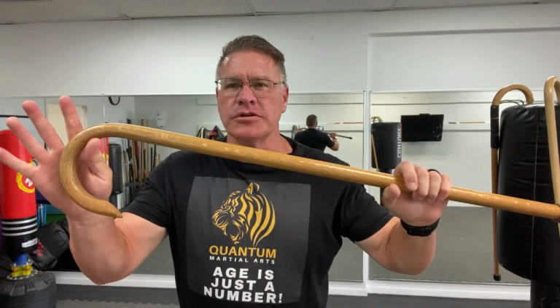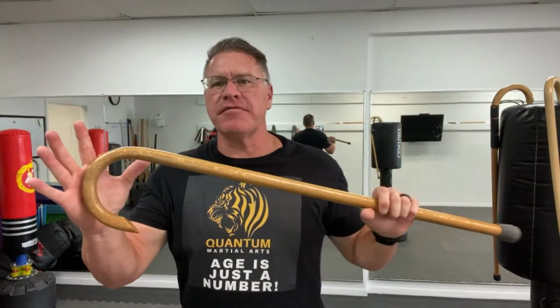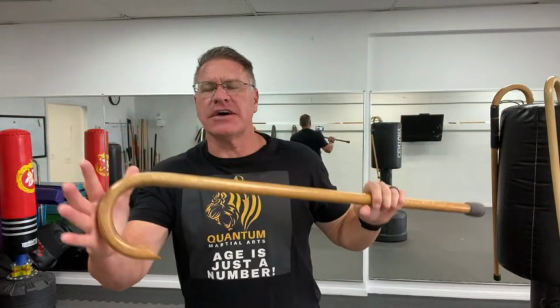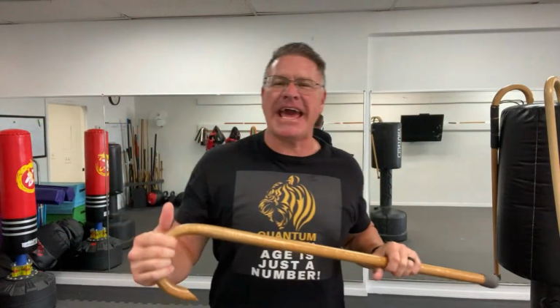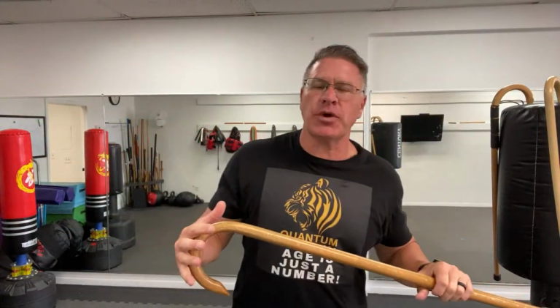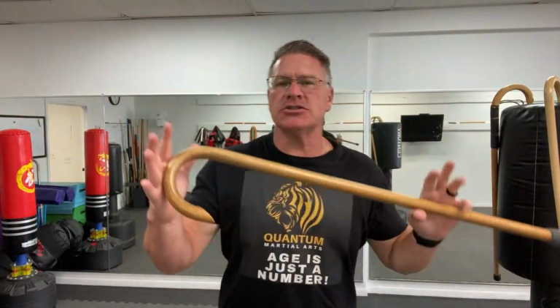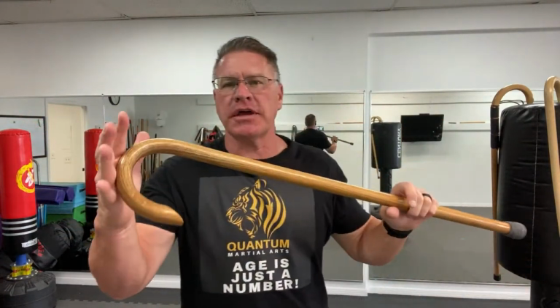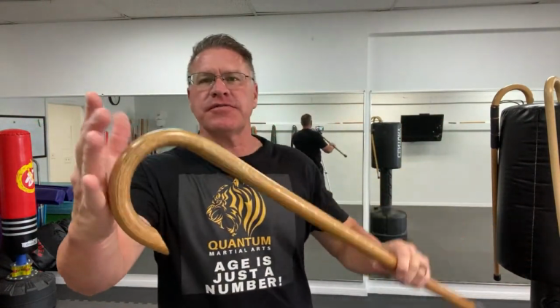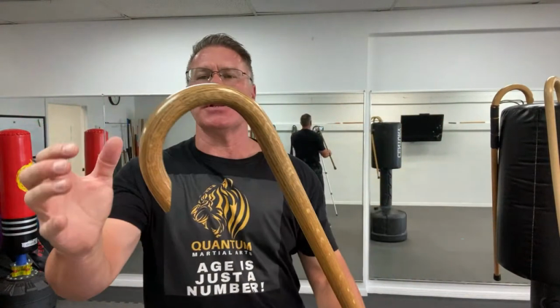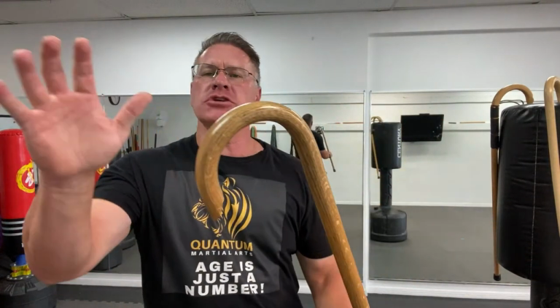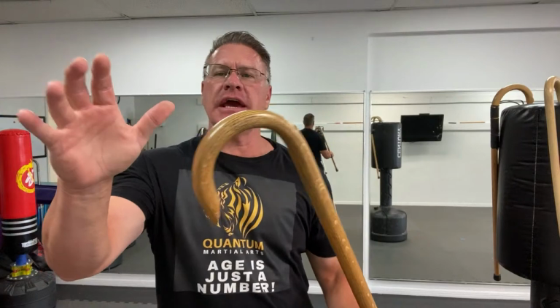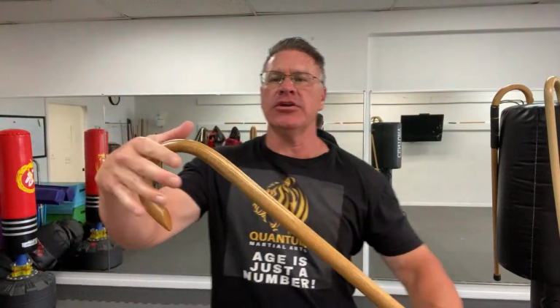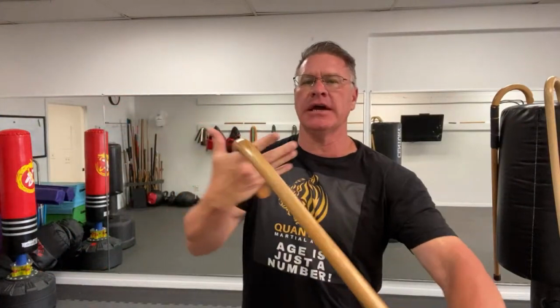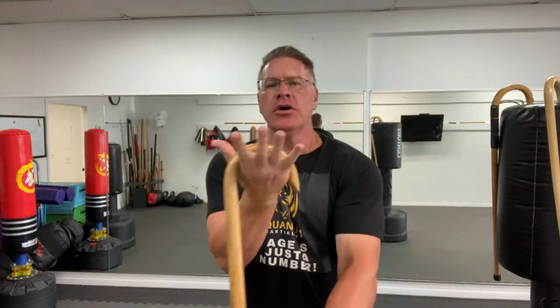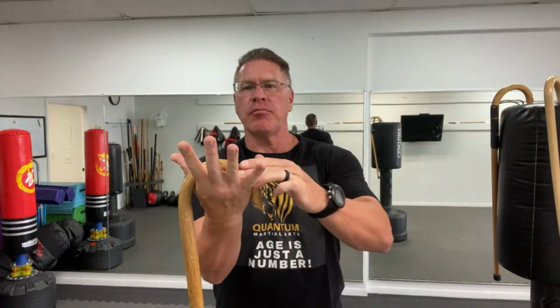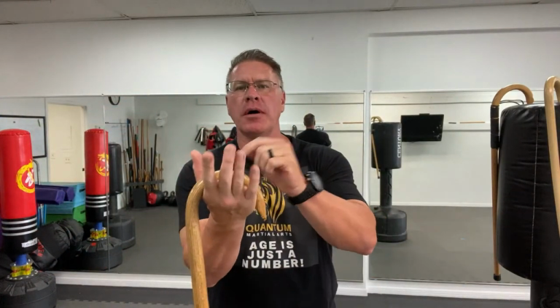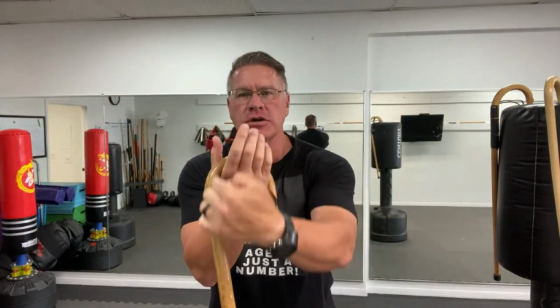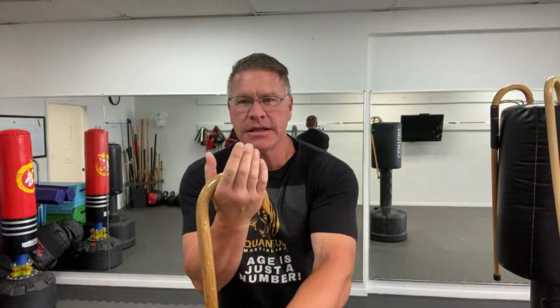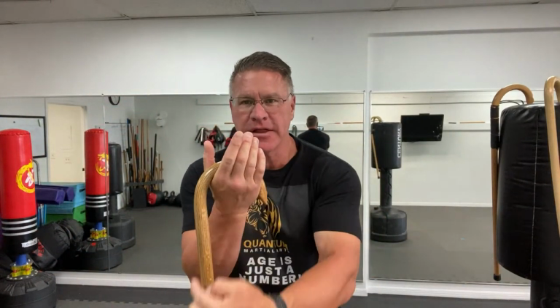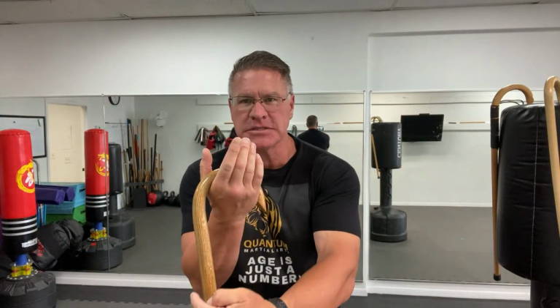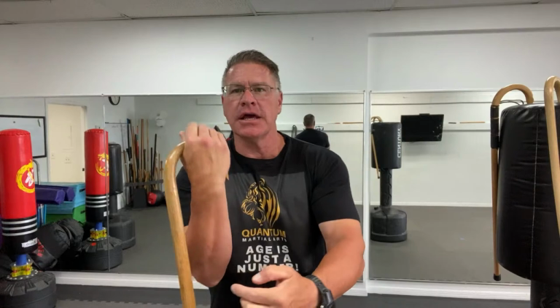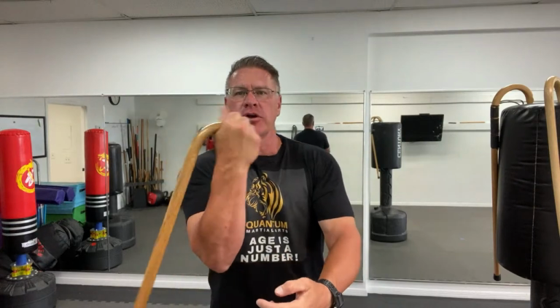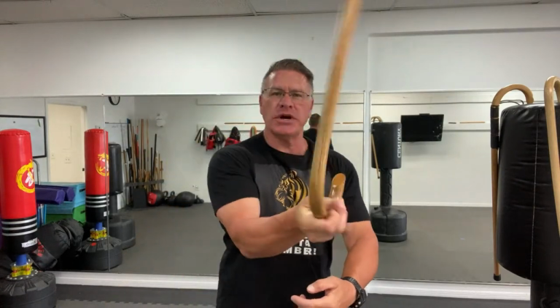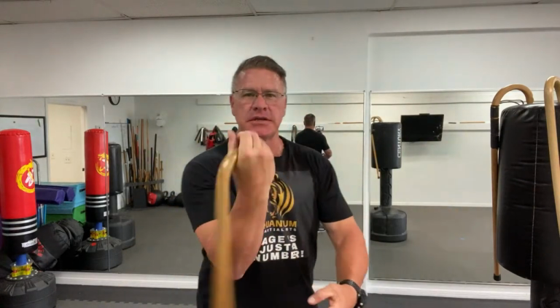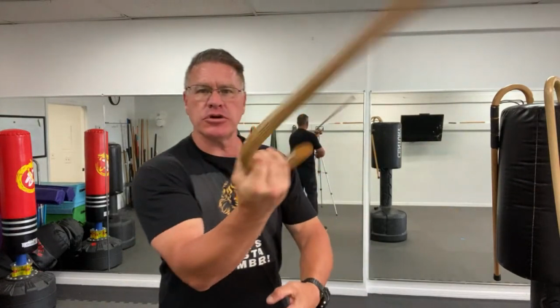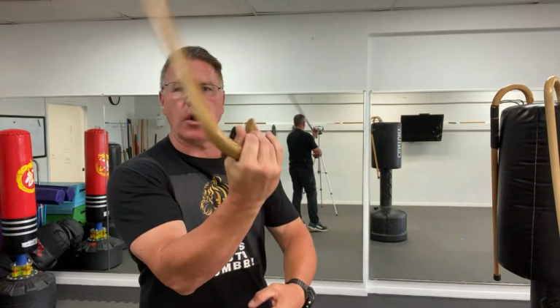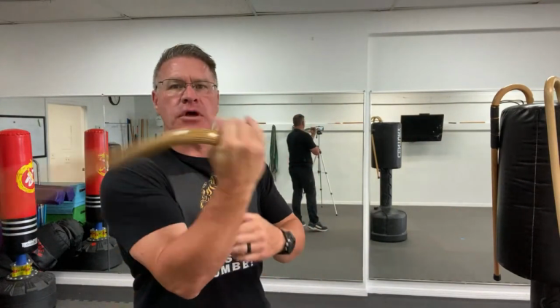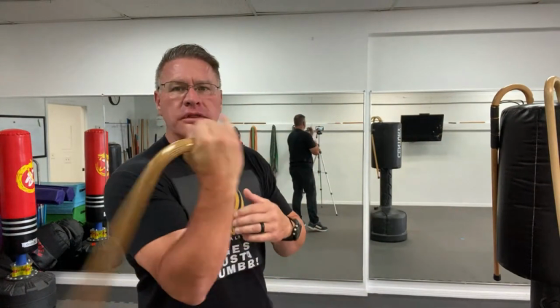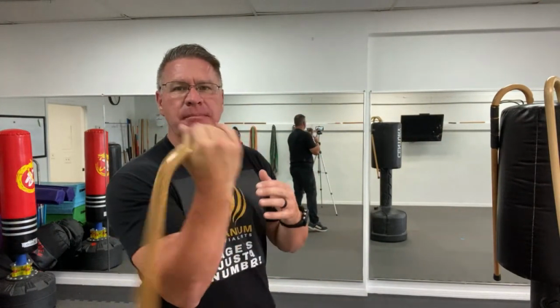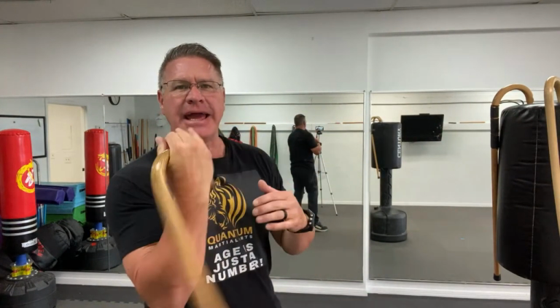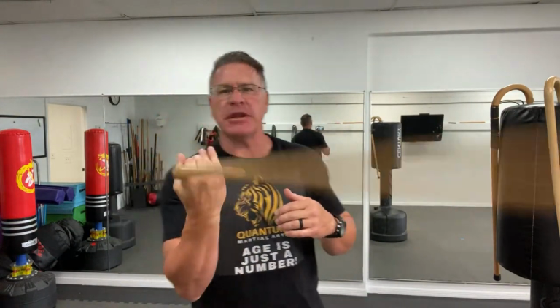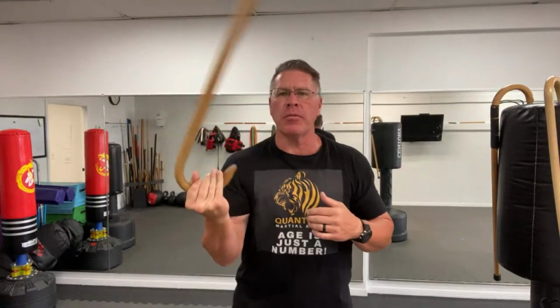You're going to learn simple and effective self-defense cane training. This is walking cane self-defense training. Start with the cane in your hand. You're going to have your palm up. The long side comes out of the thumb side. You're going to twist it, pushing forward, doing this combat cane spinning warm-up.